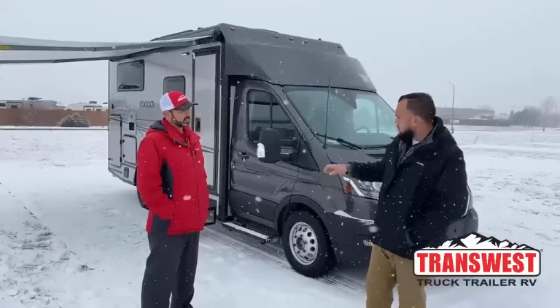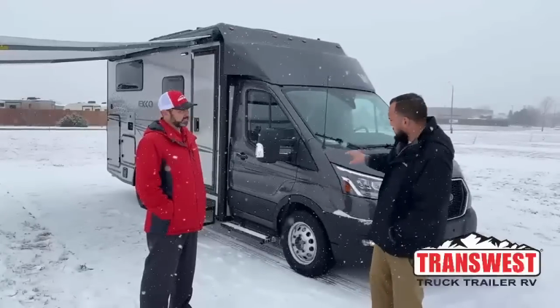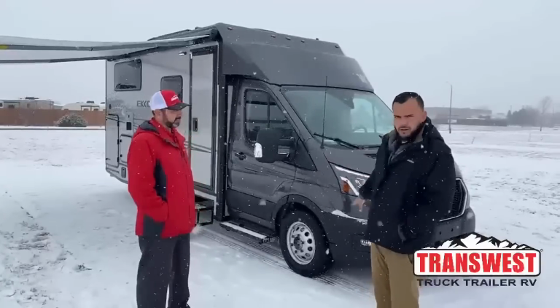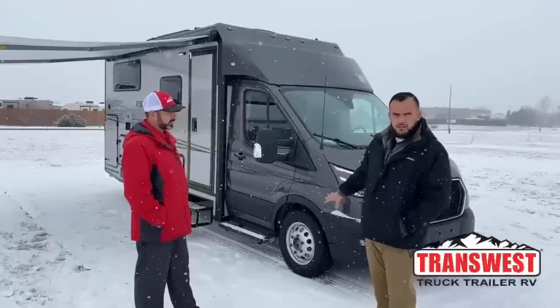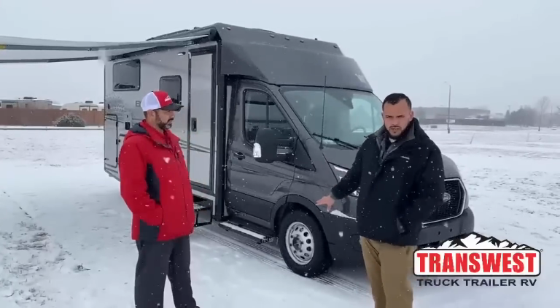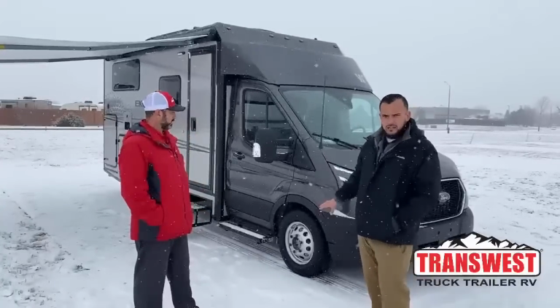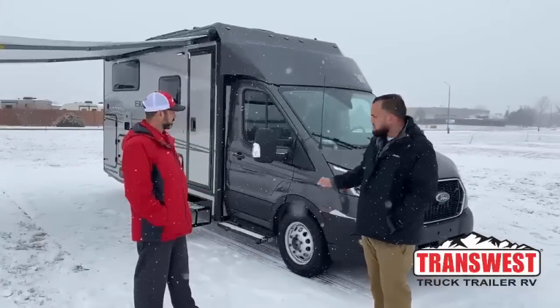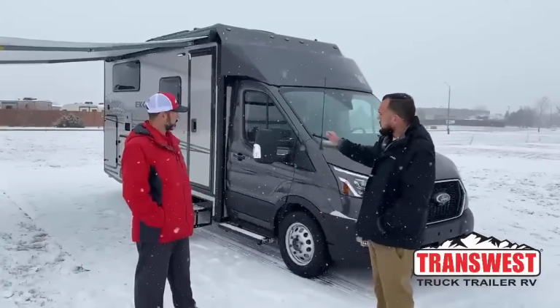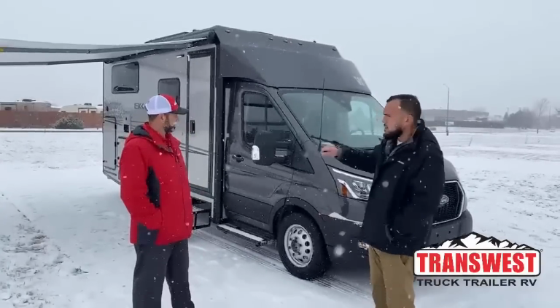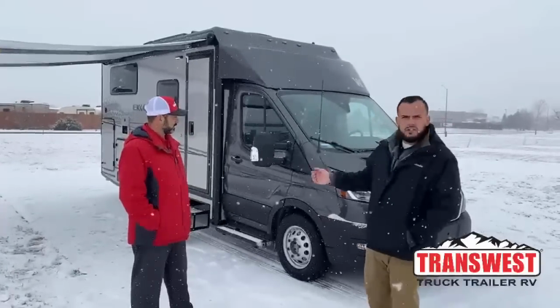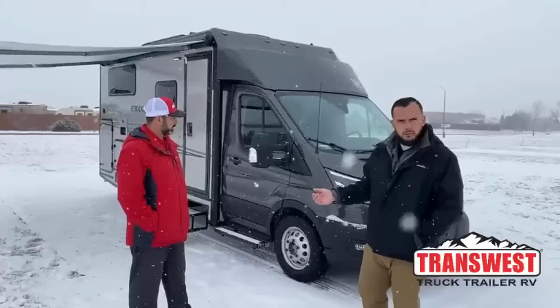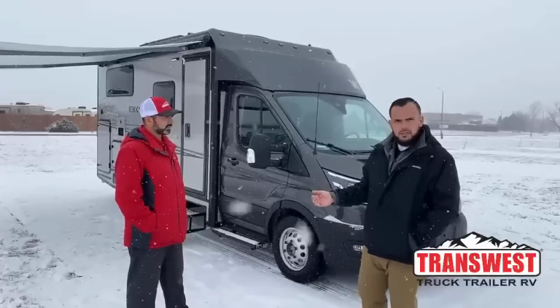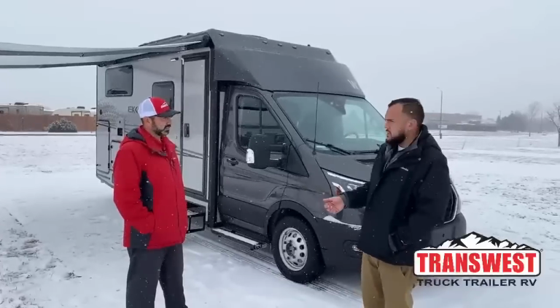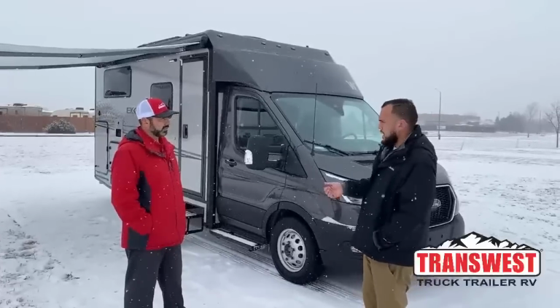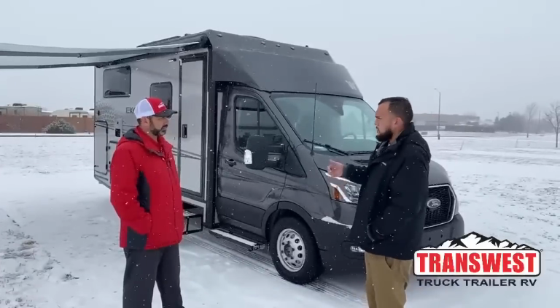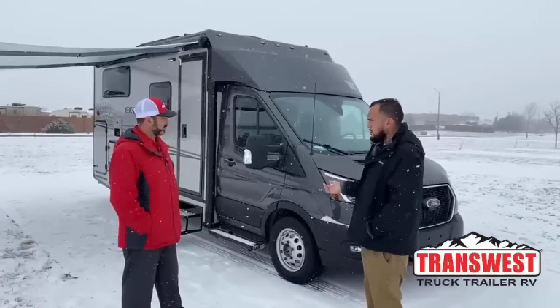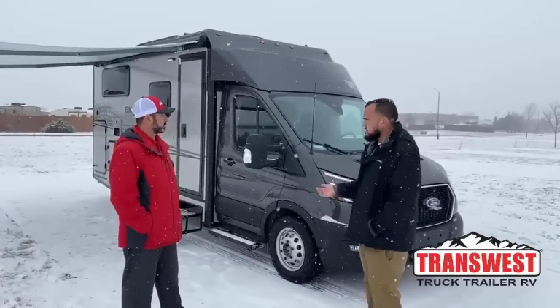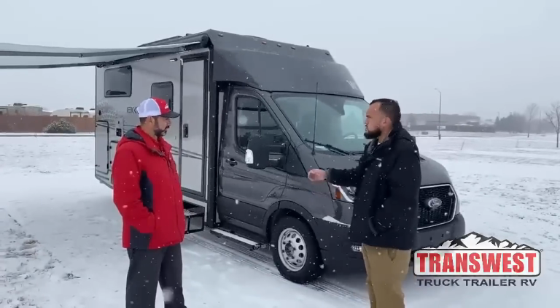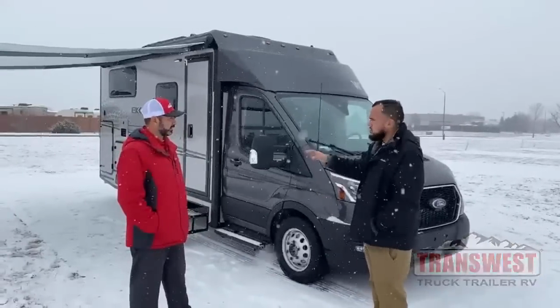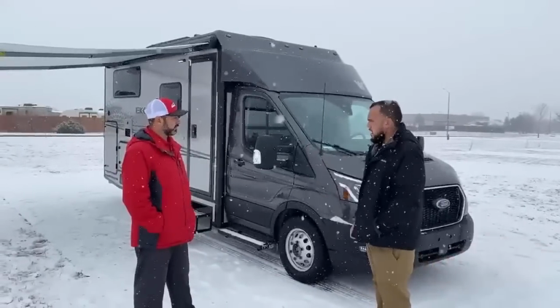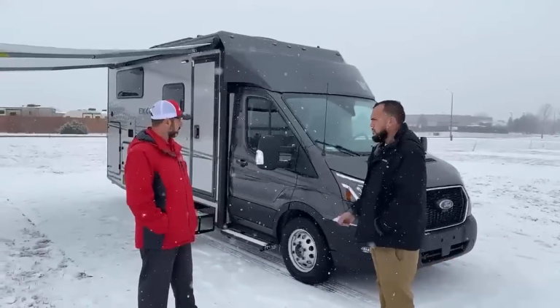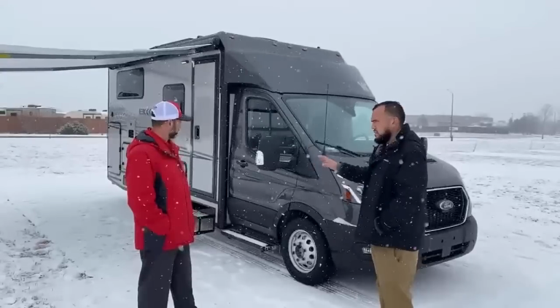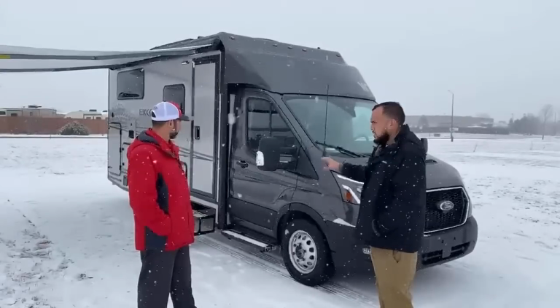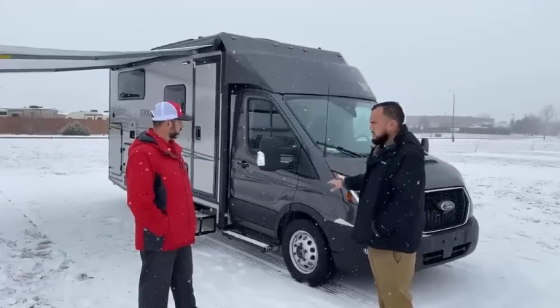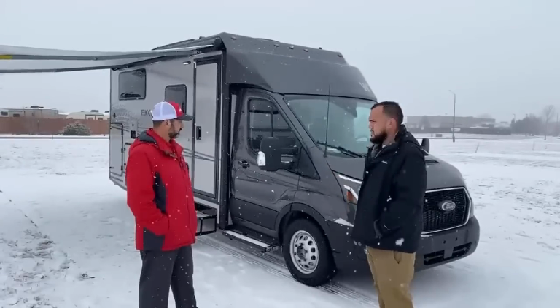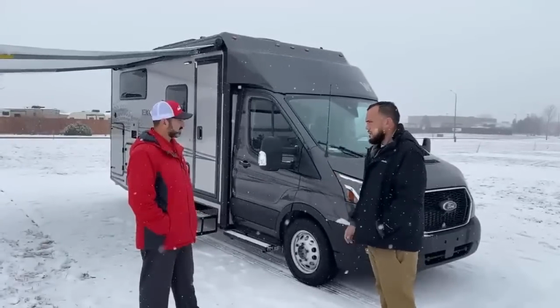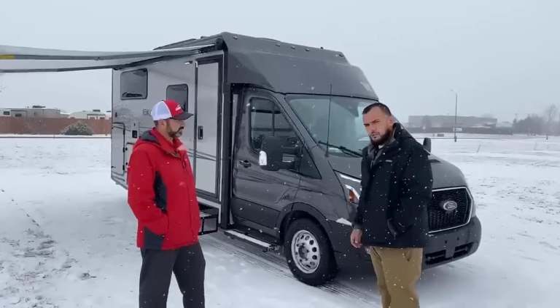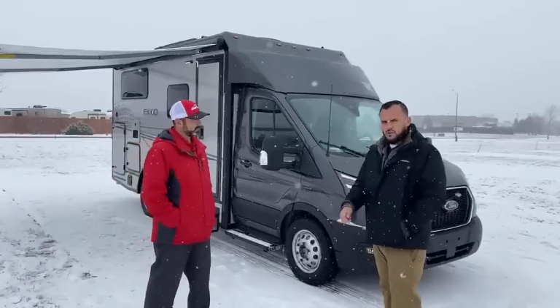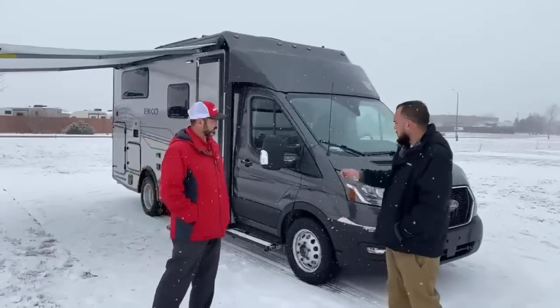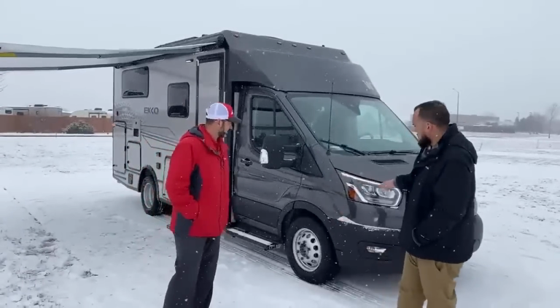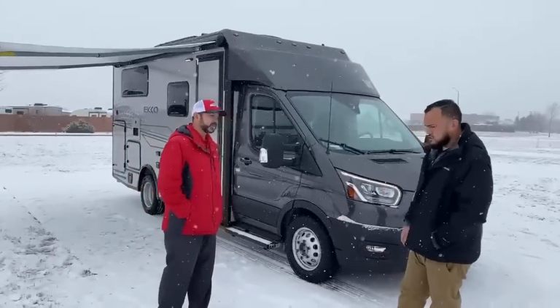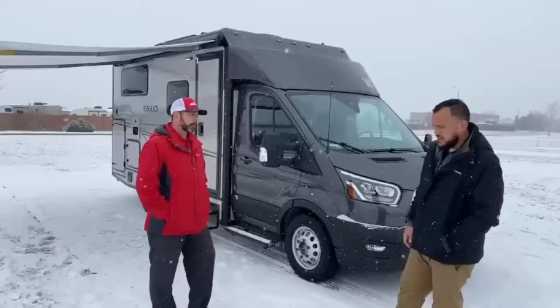We're going to talk about this new Ford Transit chassis, some all-season capabilities, off-the-grid capabilities, and storage — that's a big thing to hit on with this type of unit. So first things first, let's talk about this Transit chassis.